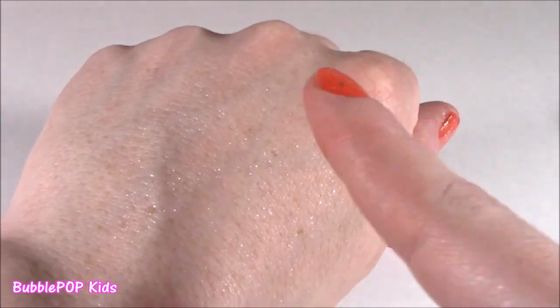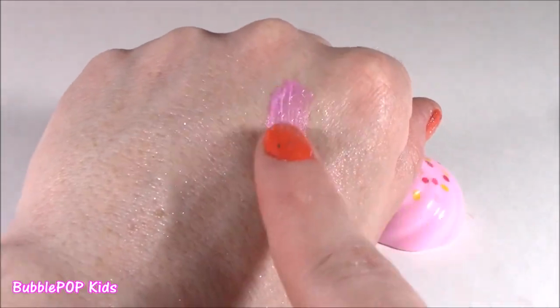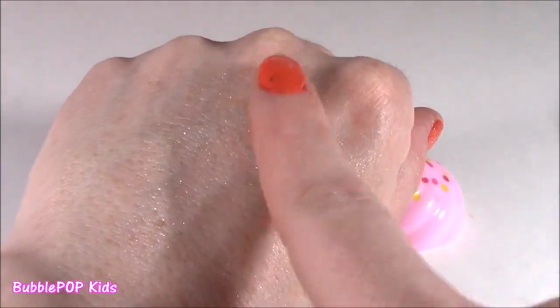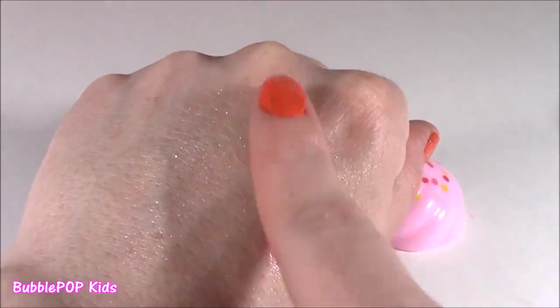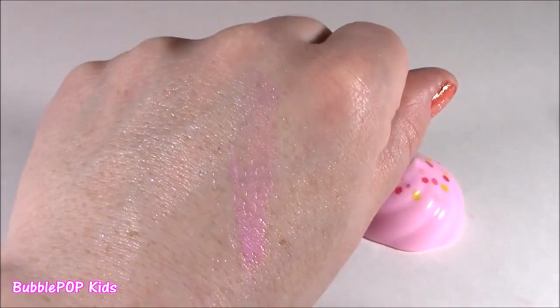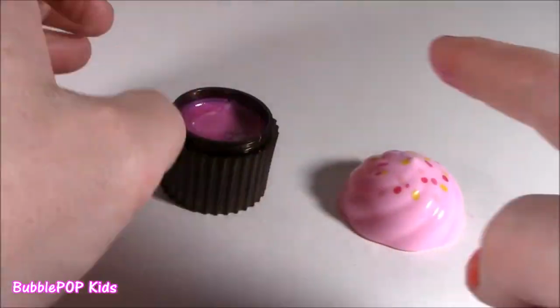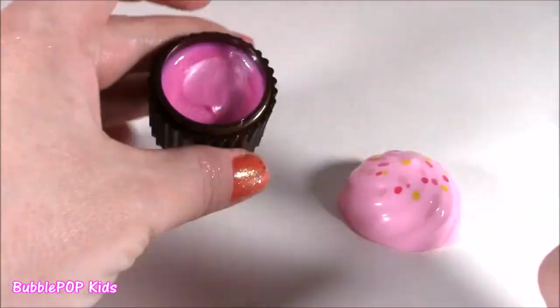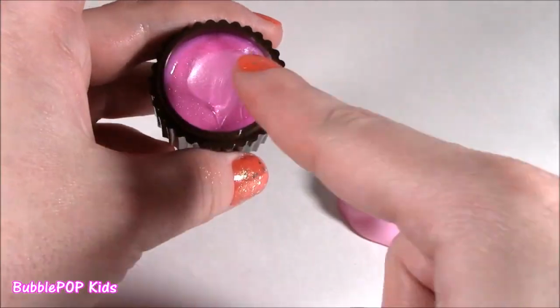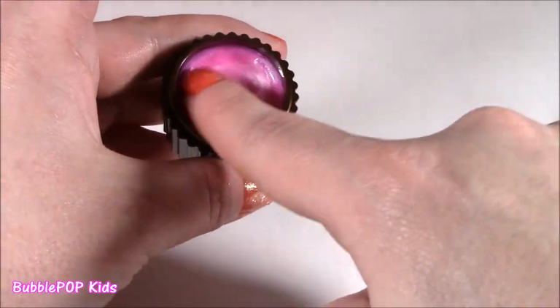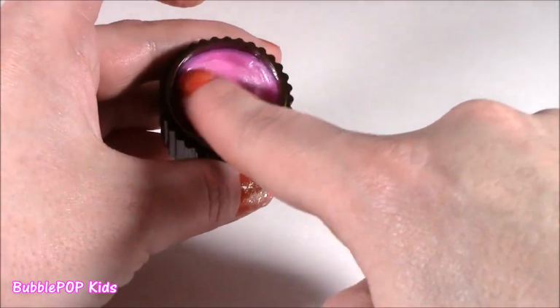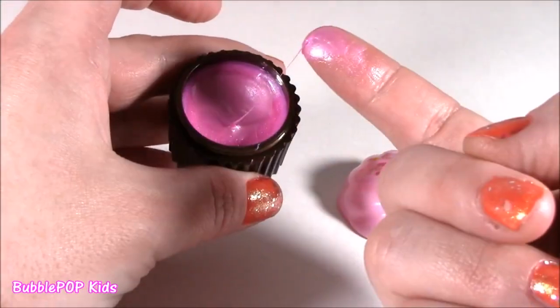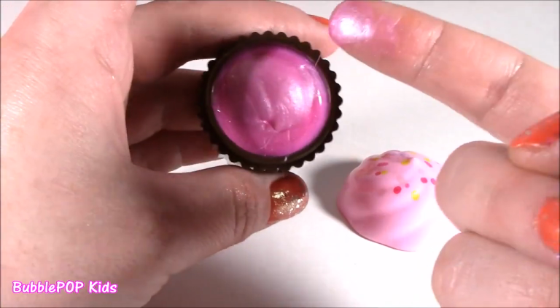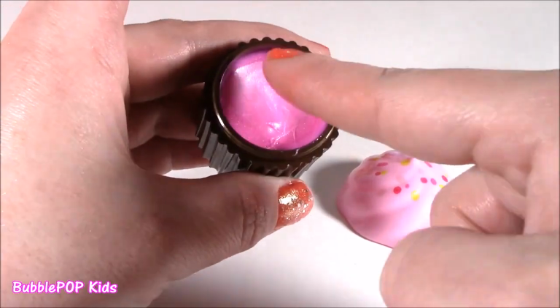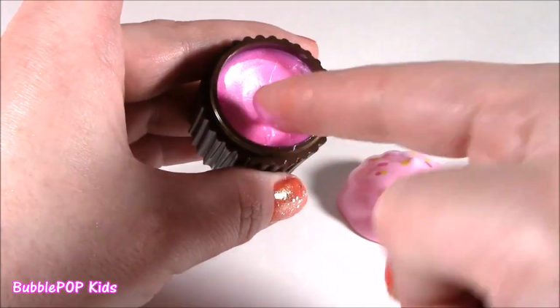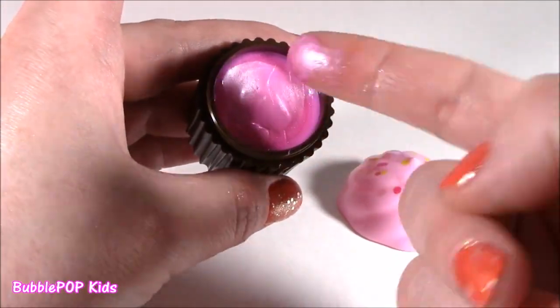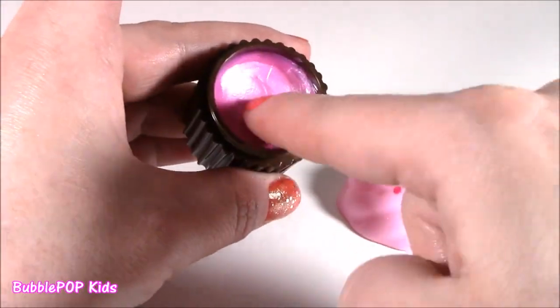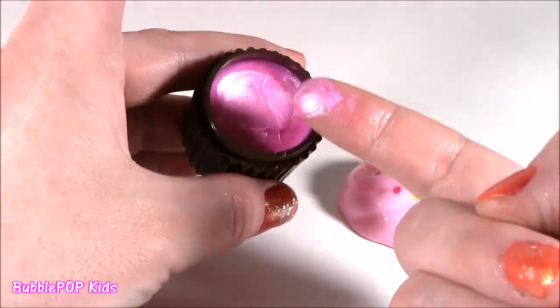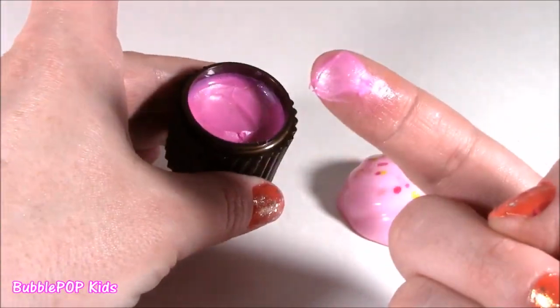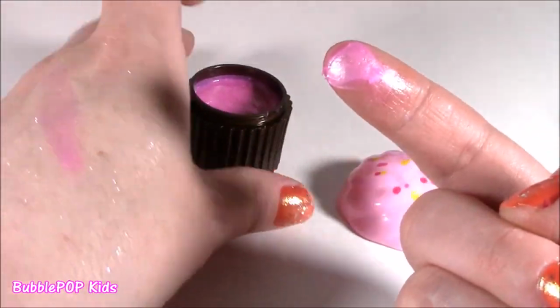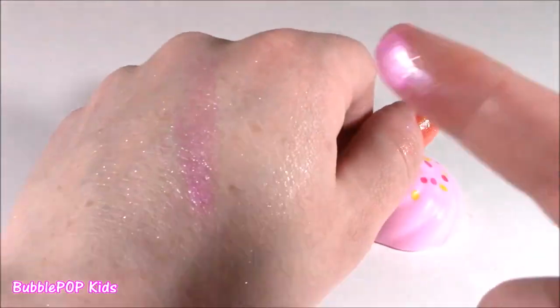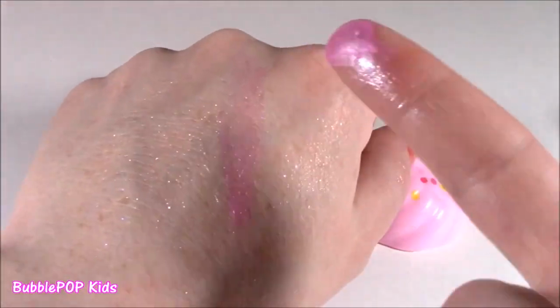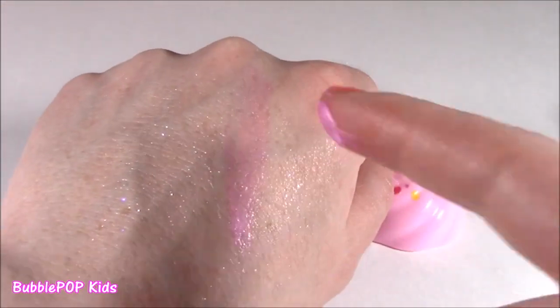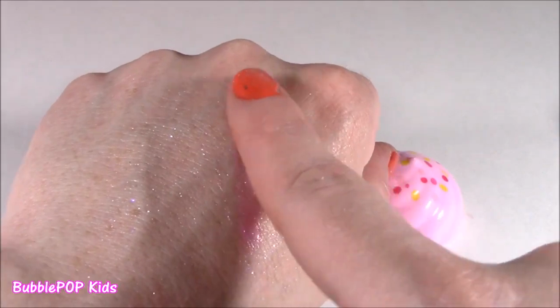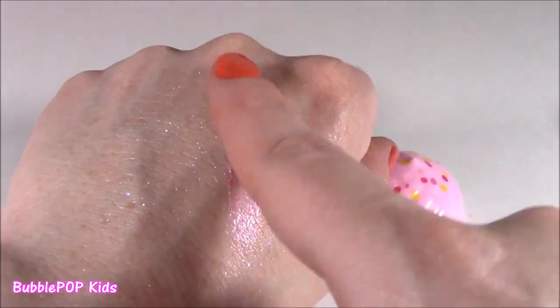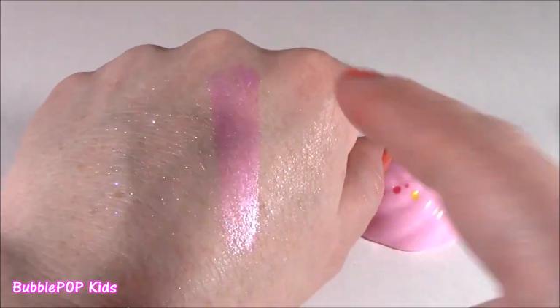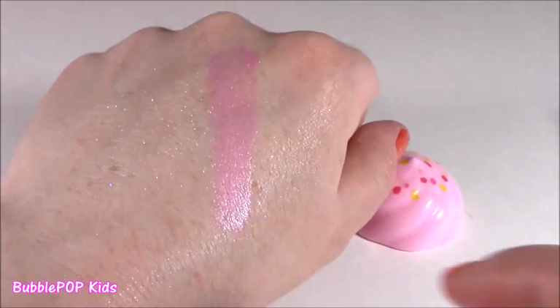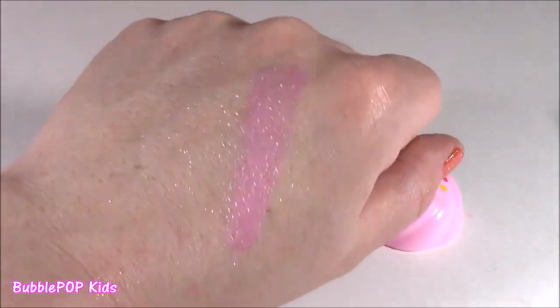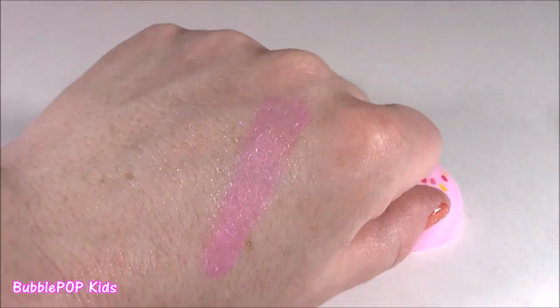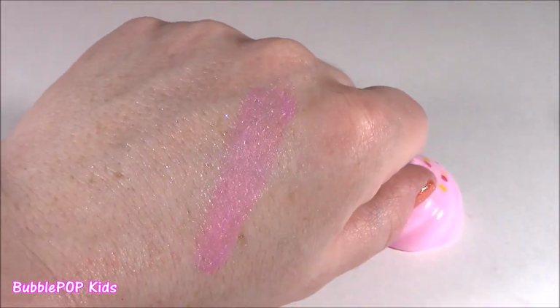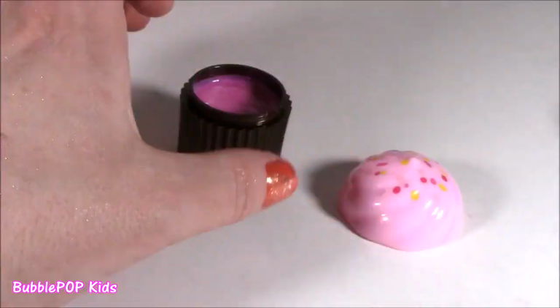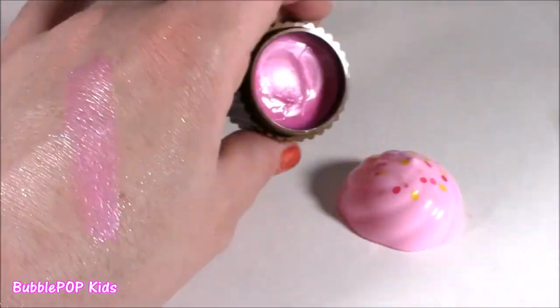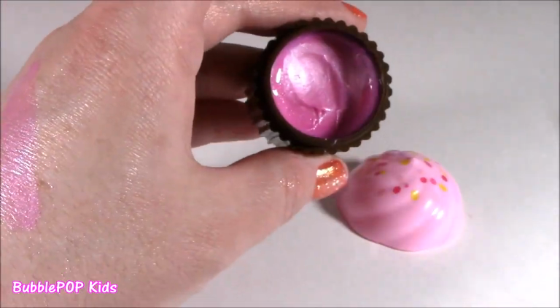Look at that color — I did not expect it. I thought it was going to be lip balmy. This thing is so so smooth, it almost feels like butter, like whipped butter. I love that — cutest color ever.